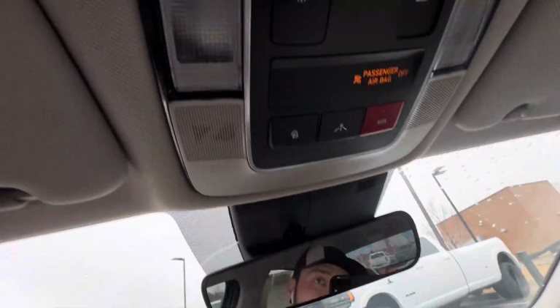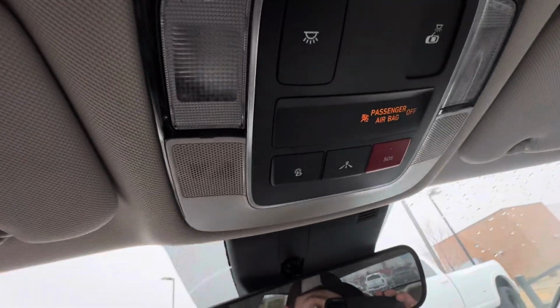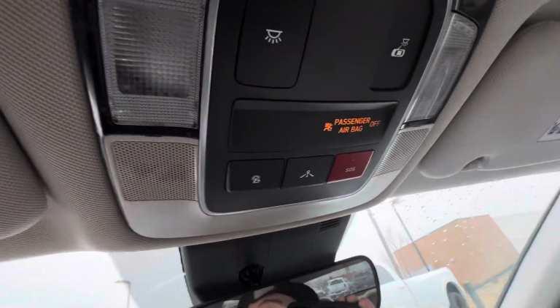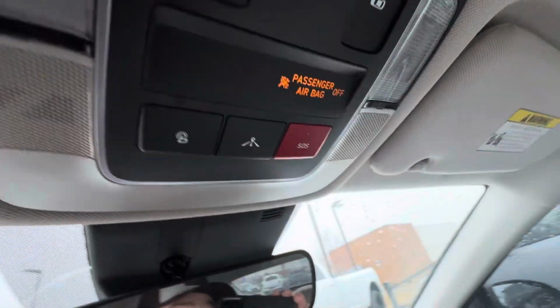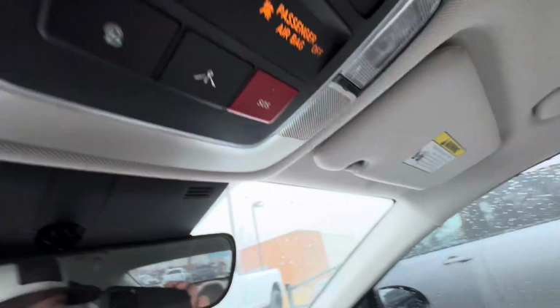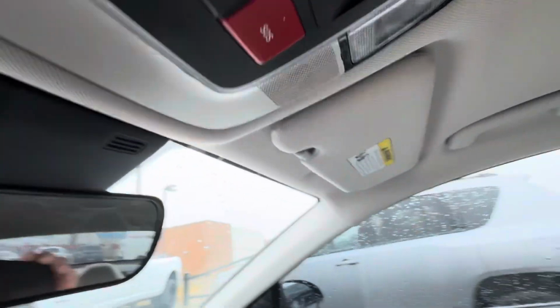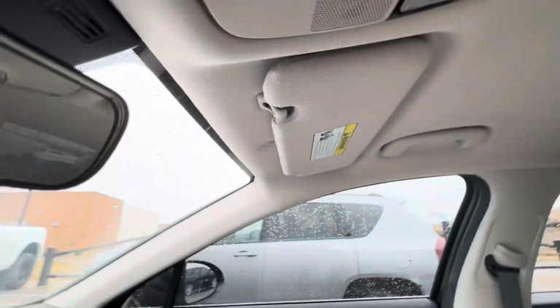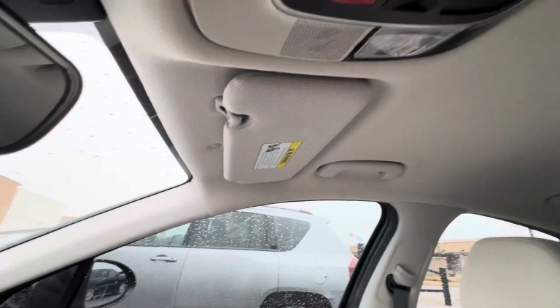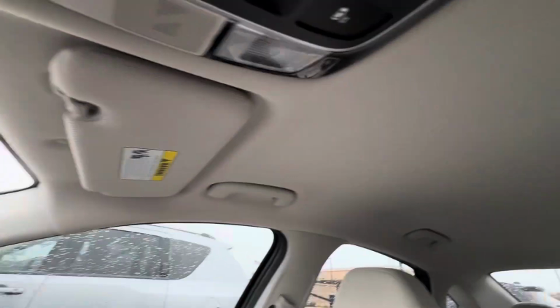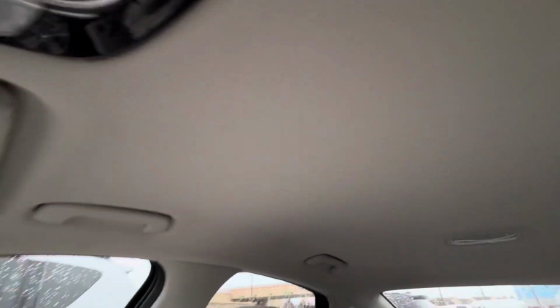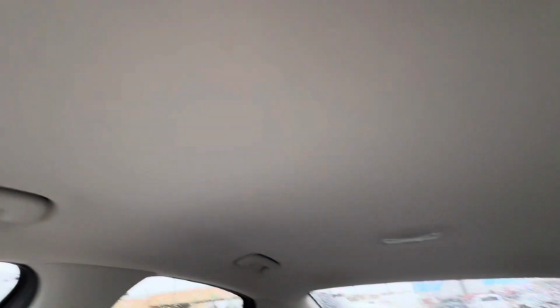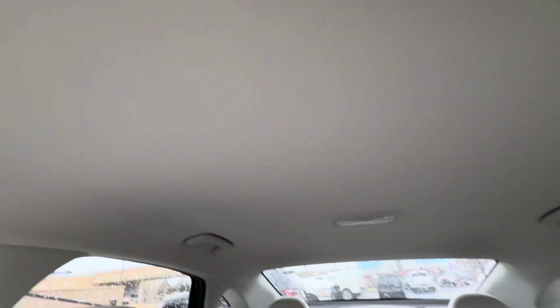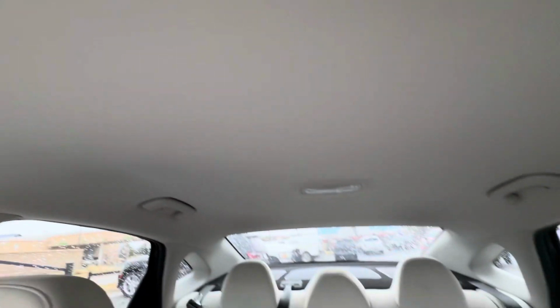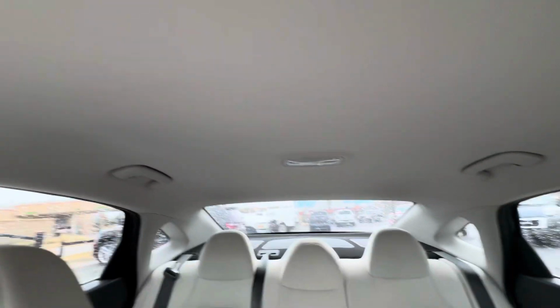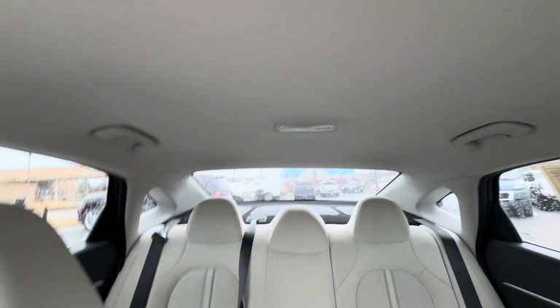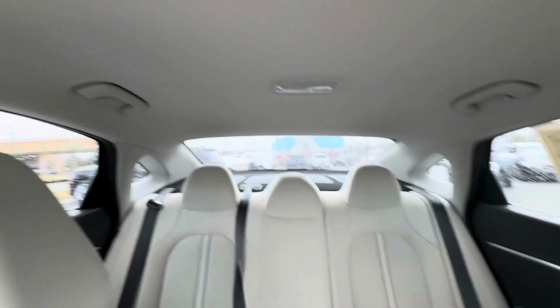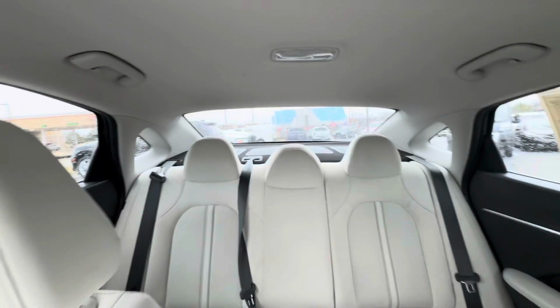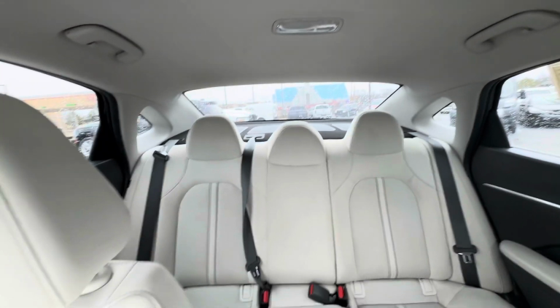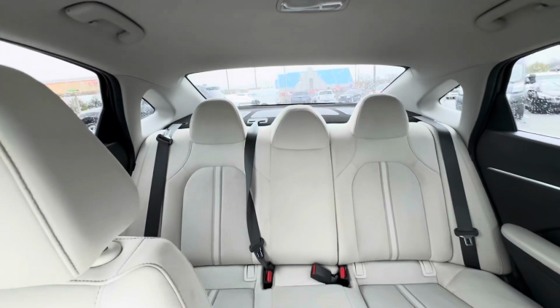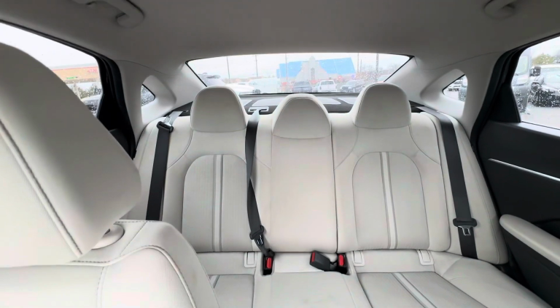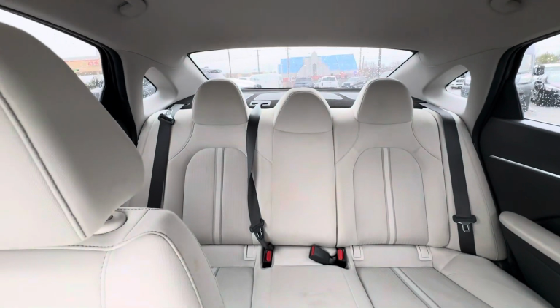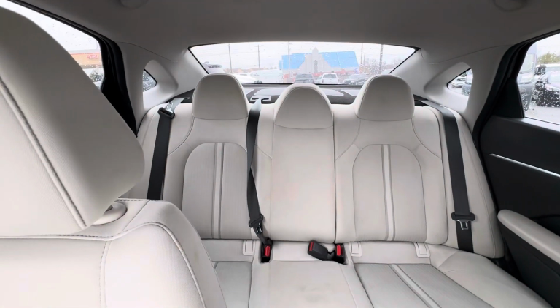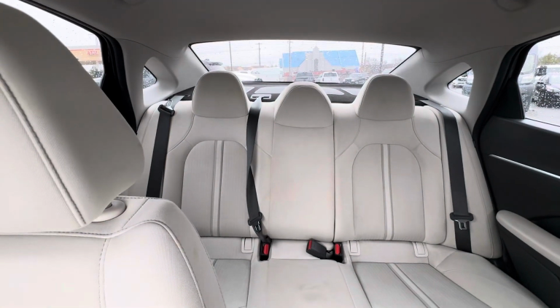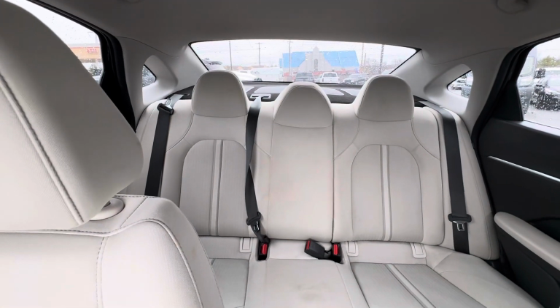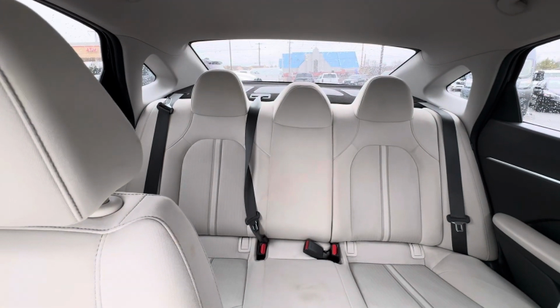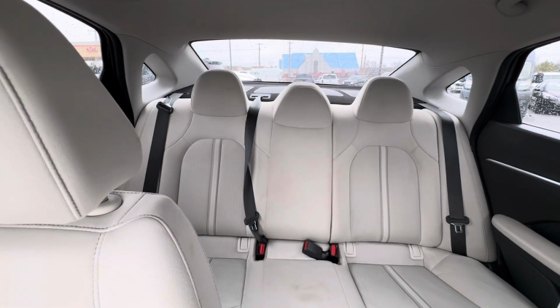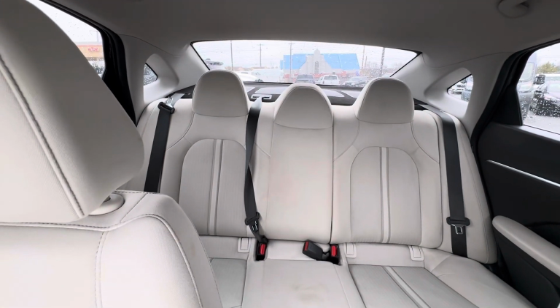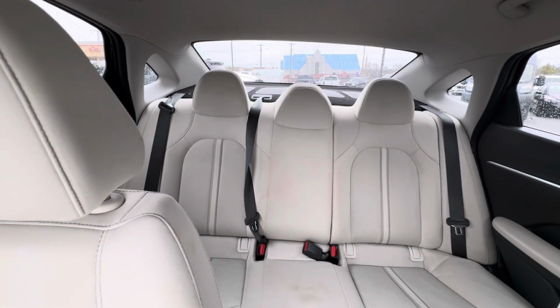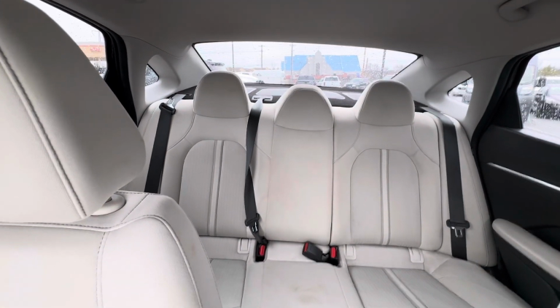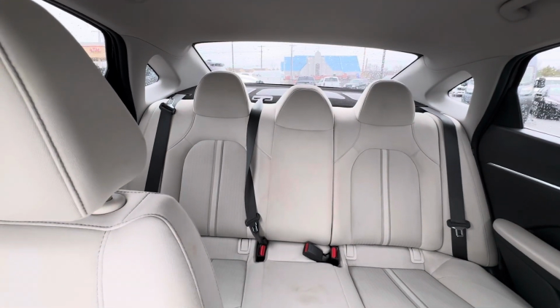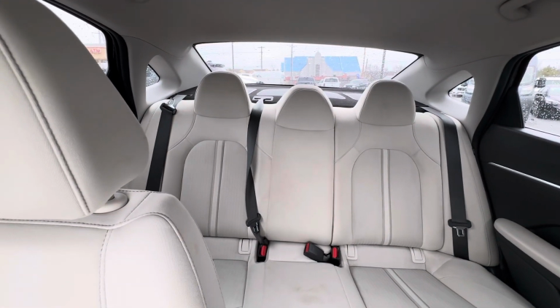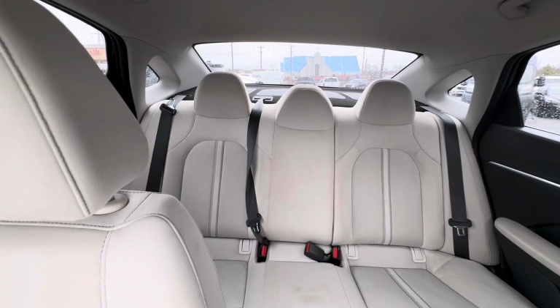It's got the heated seats for the driver and passenger.